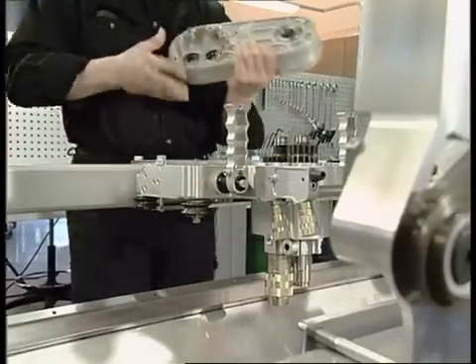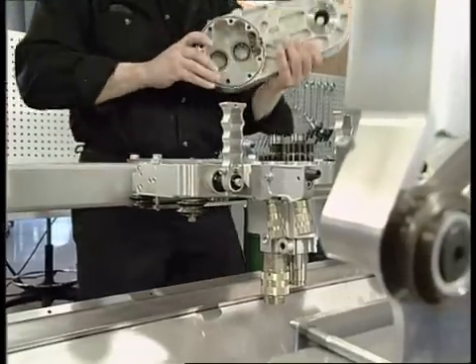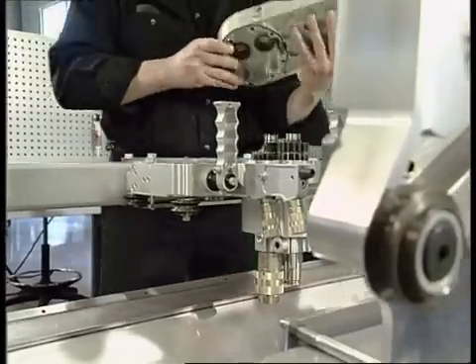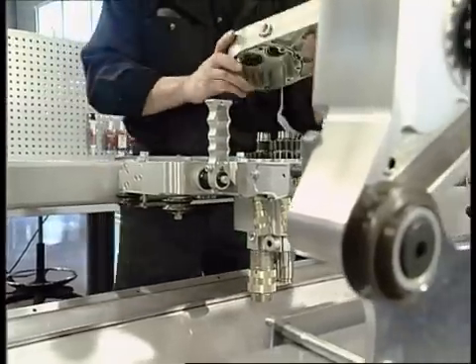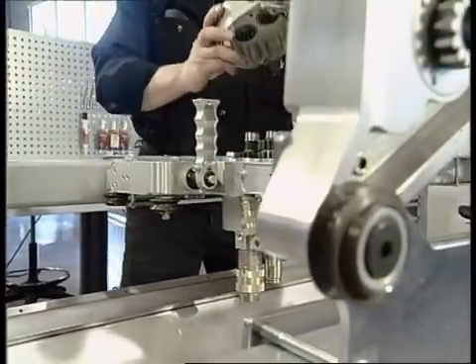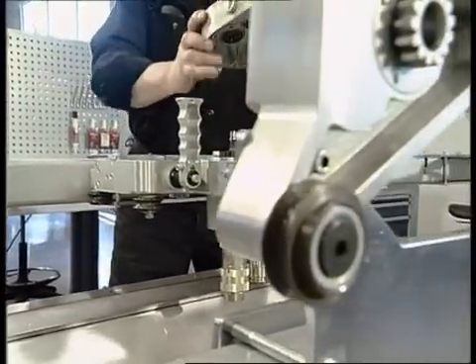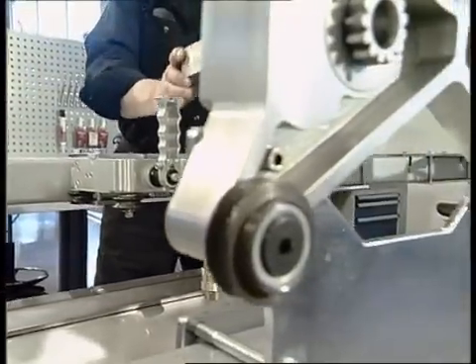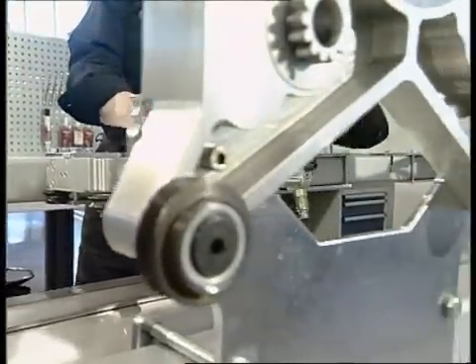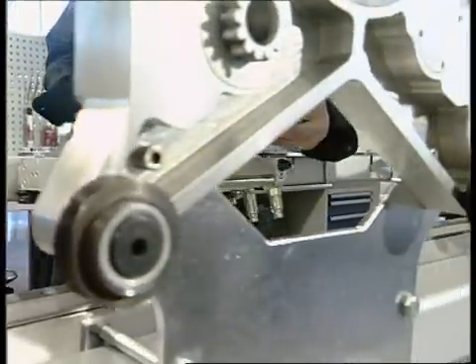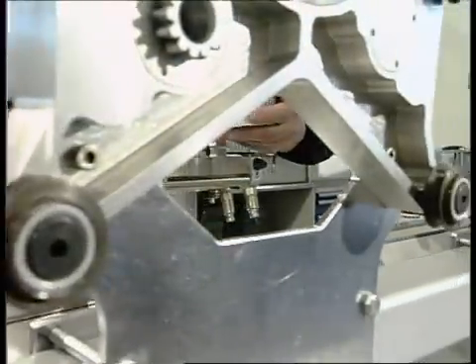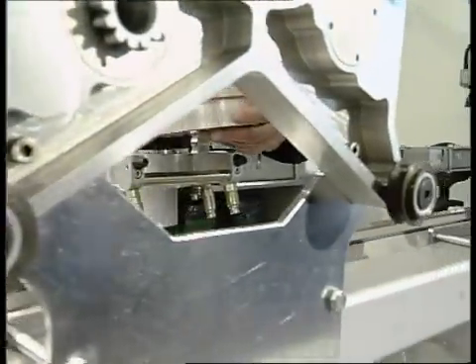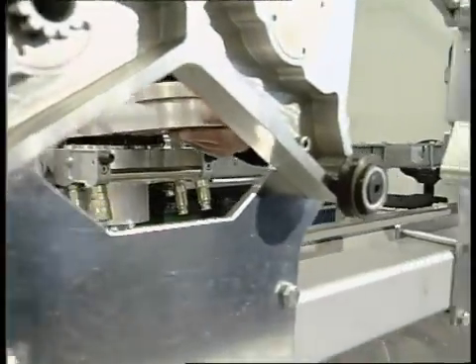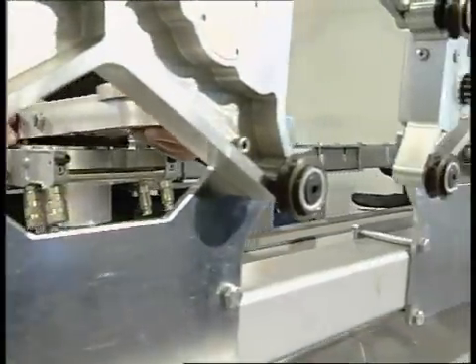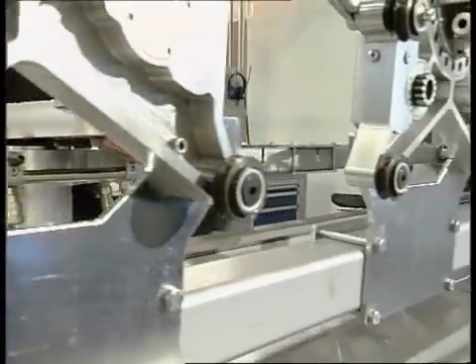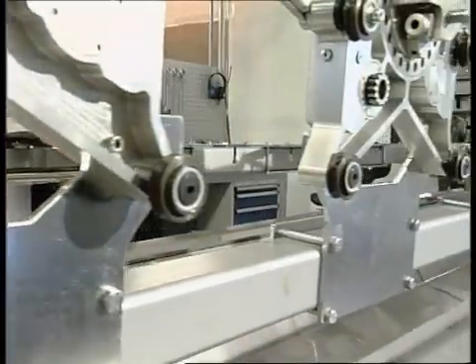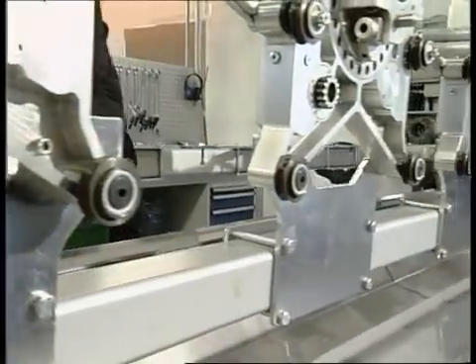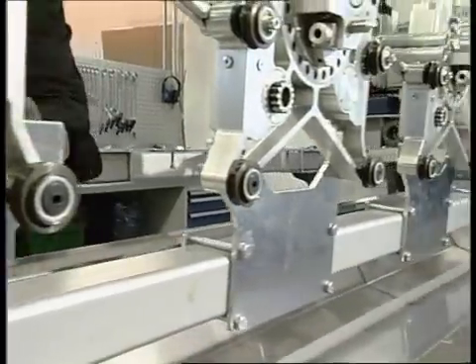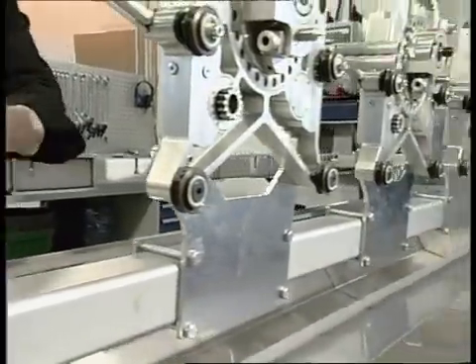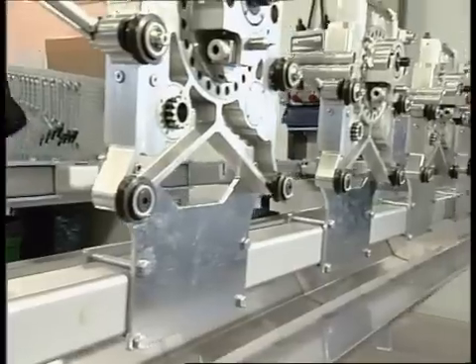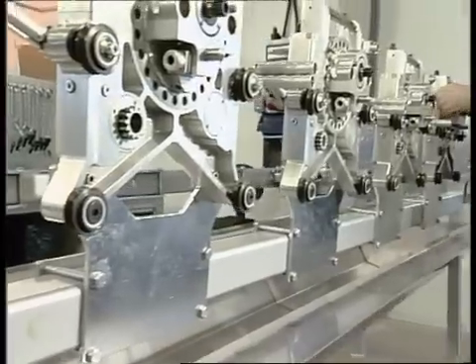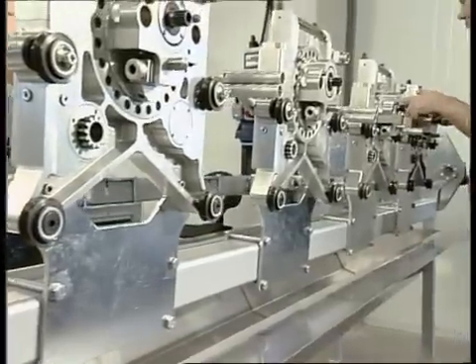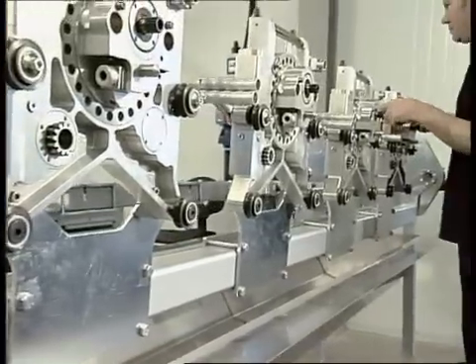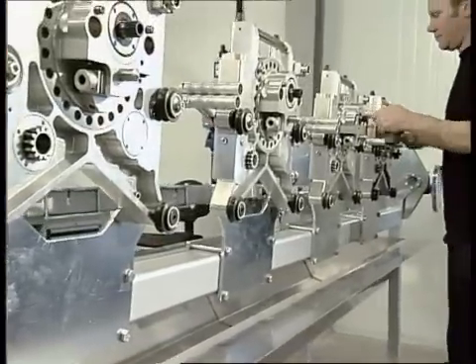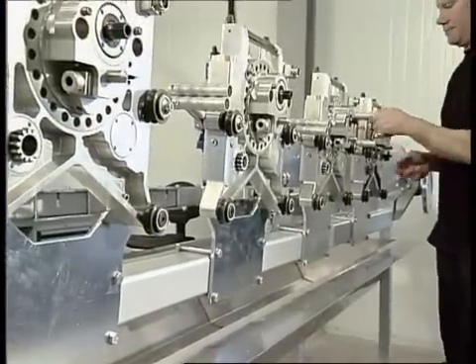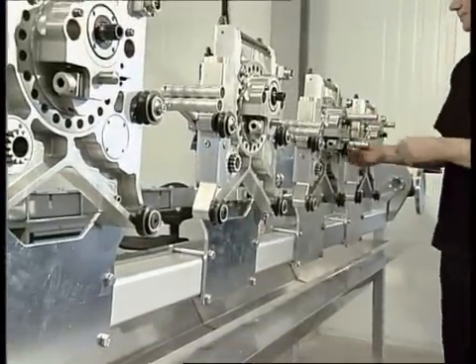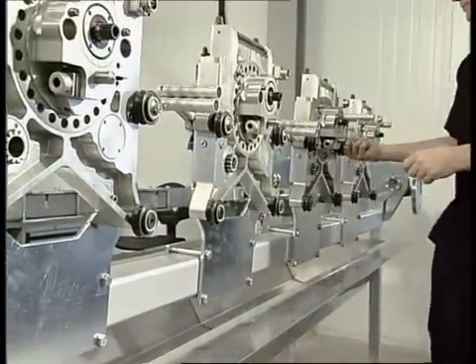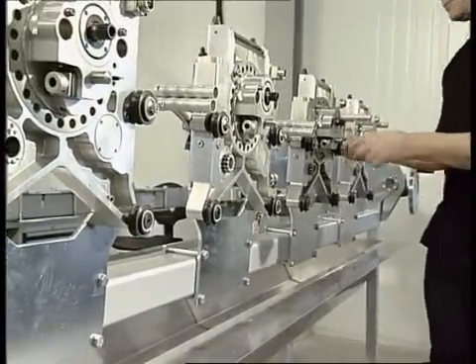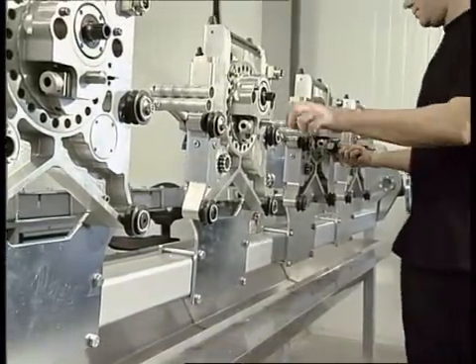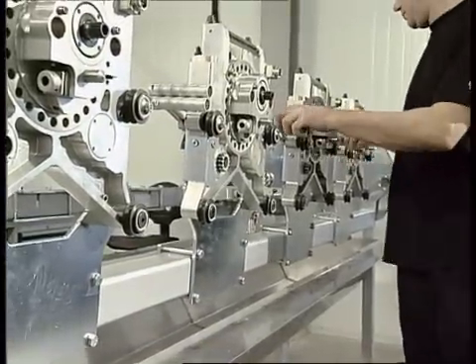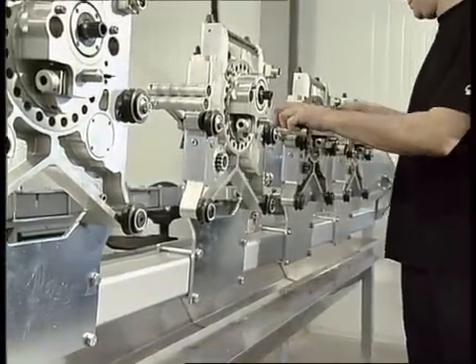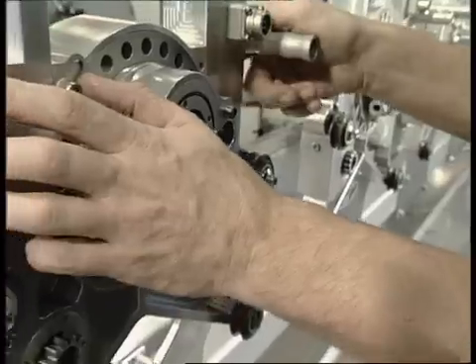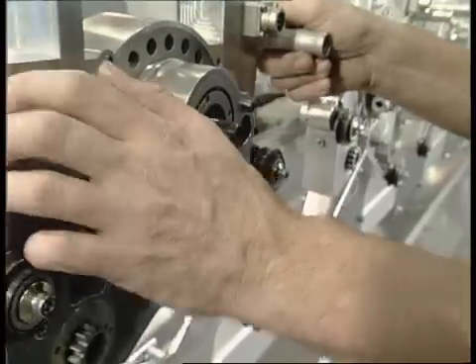Specially designed fixtures are used to provide consistent, problem-free assembly. Each step is well thought out, ensuring a smooth, faultless working routine.